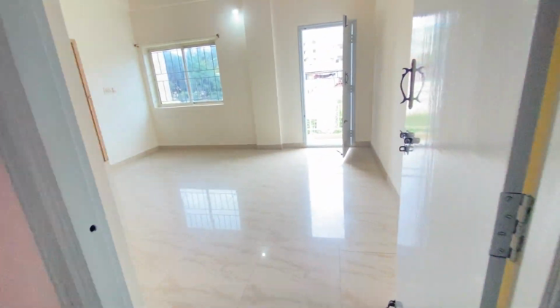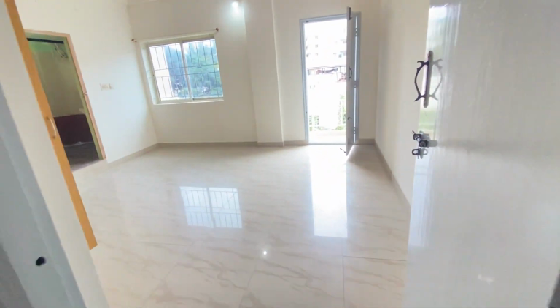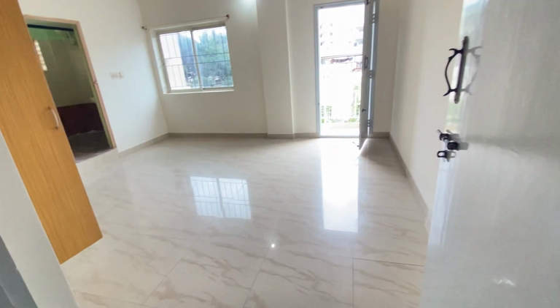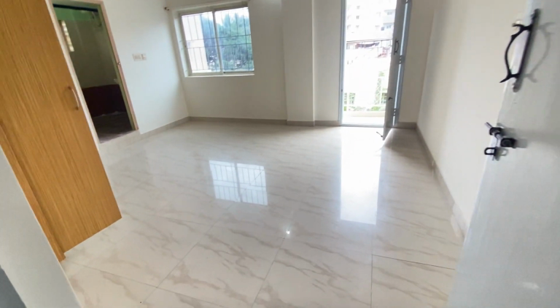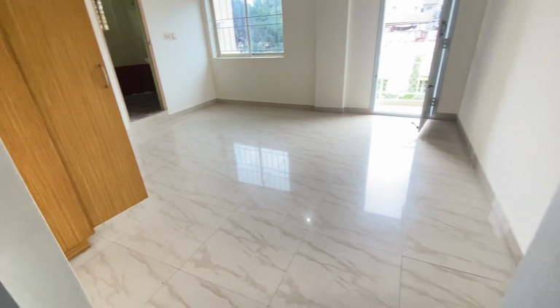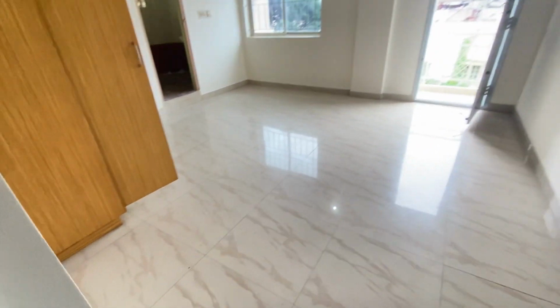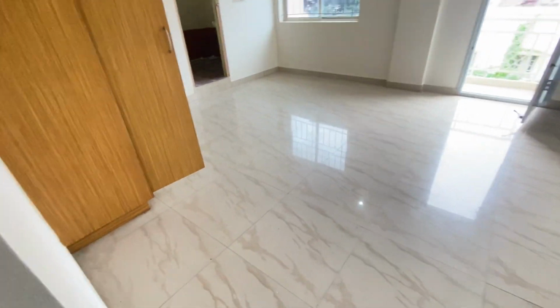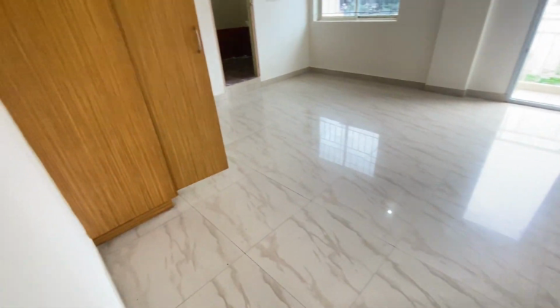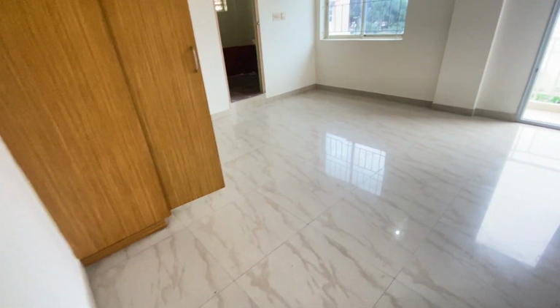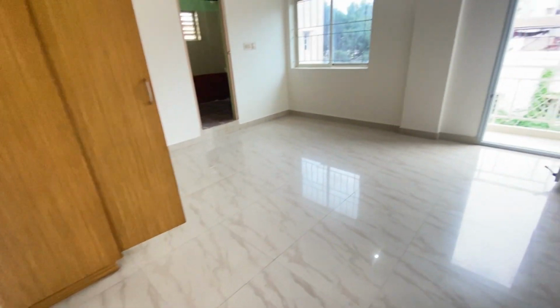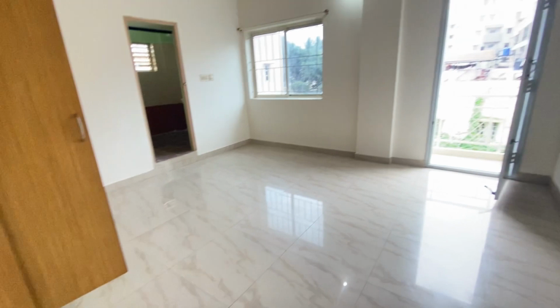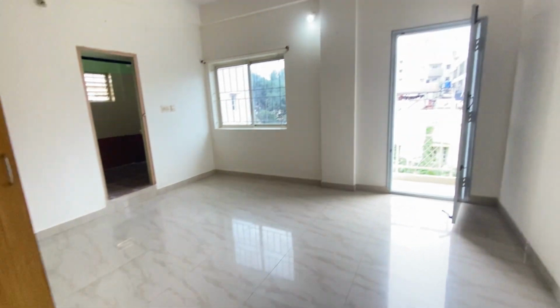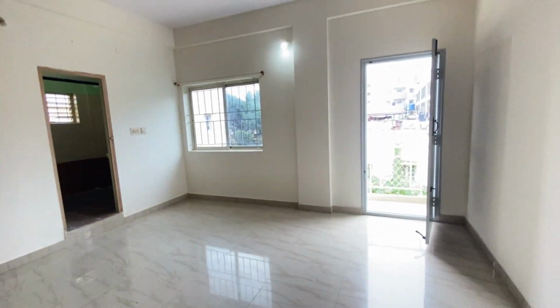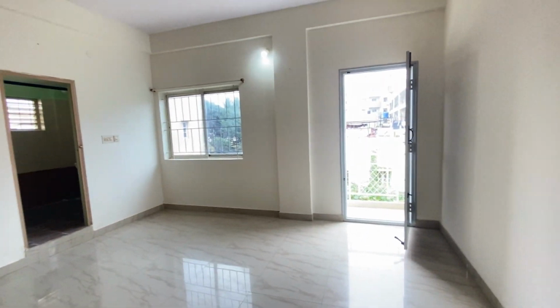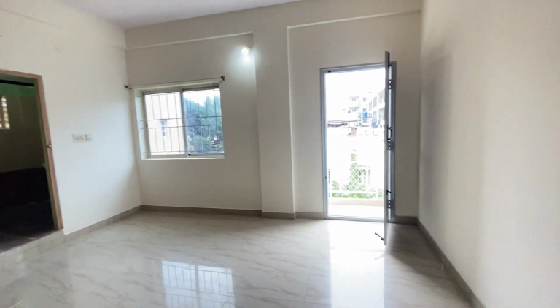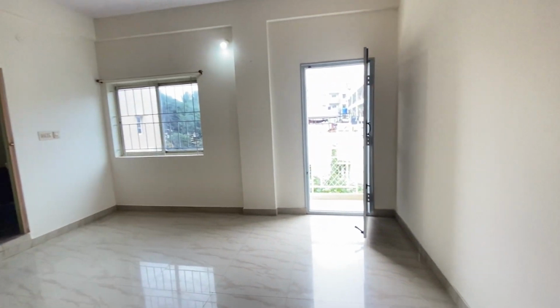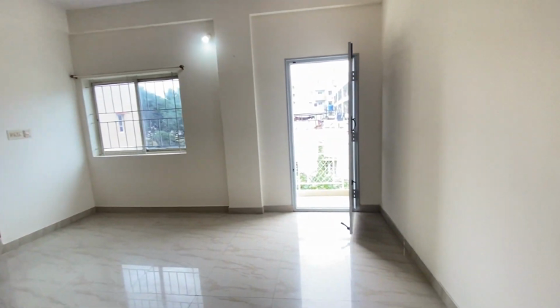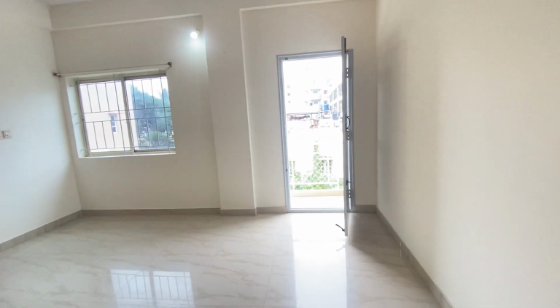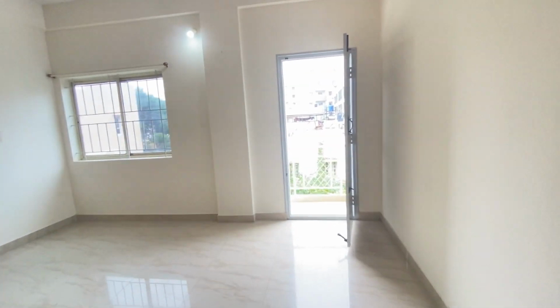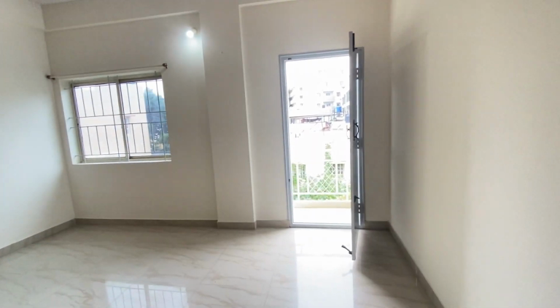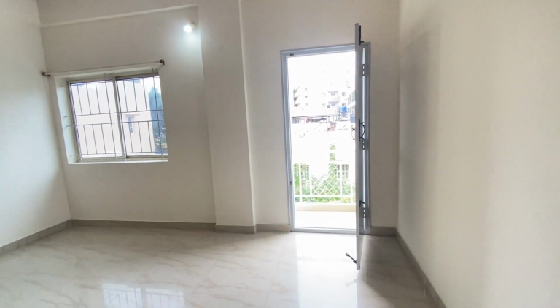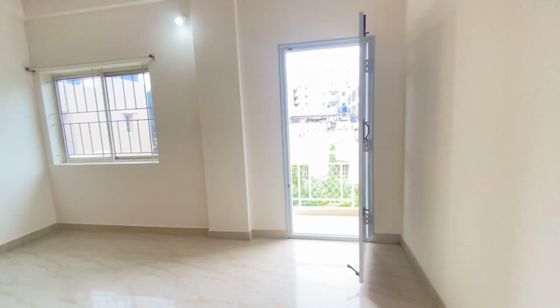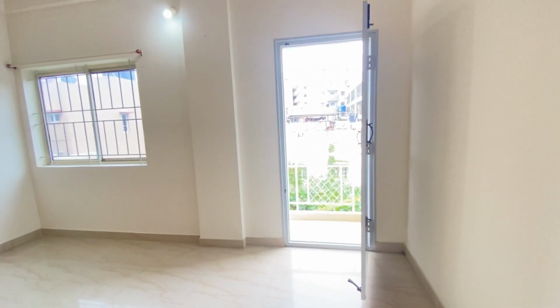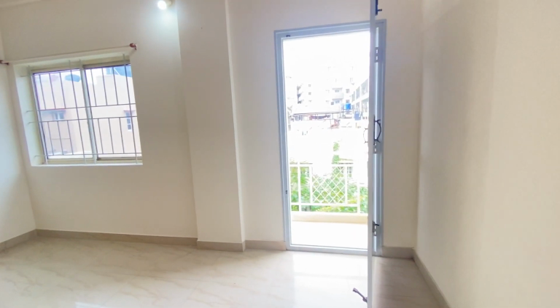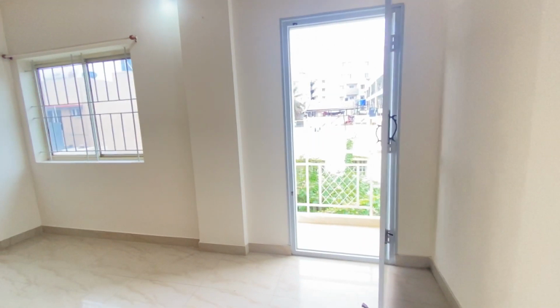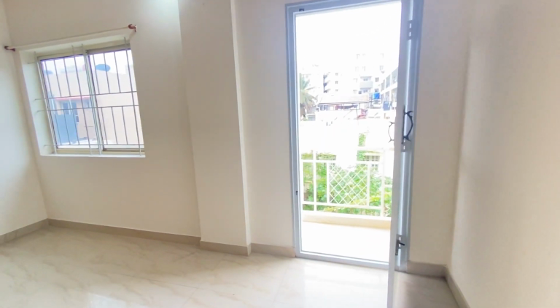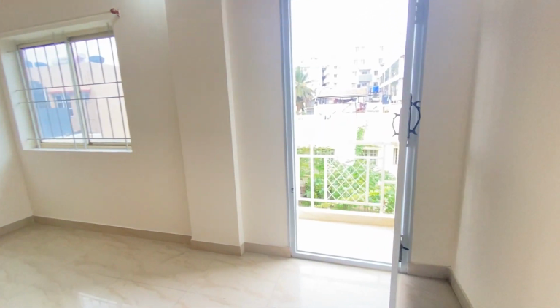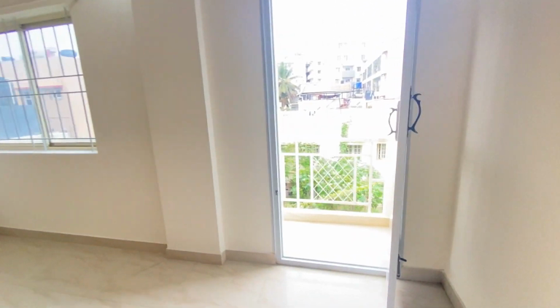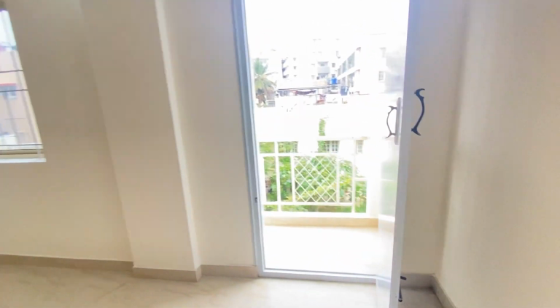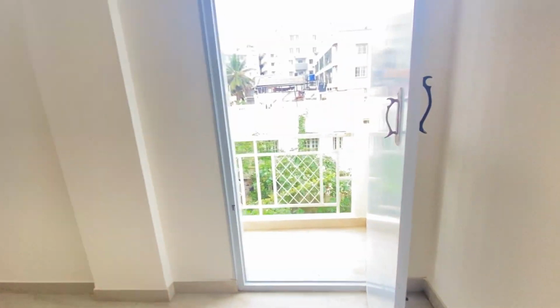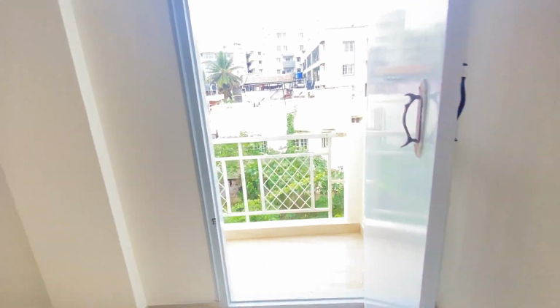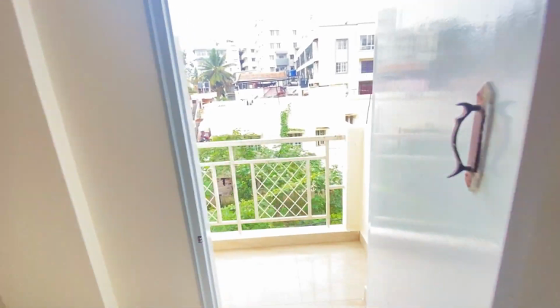This is bedroom number 1, which has an attached bathroom along with an attached balcony.